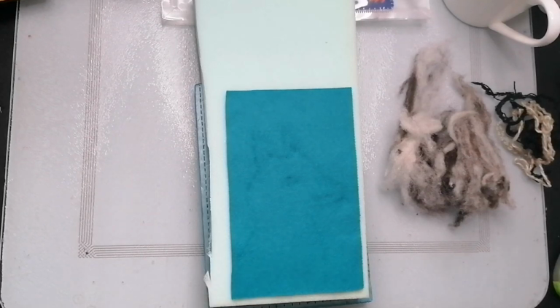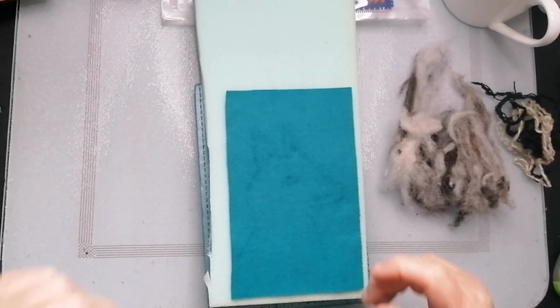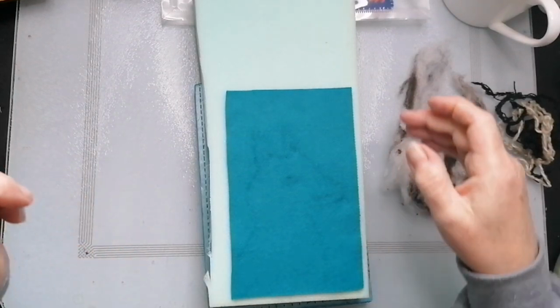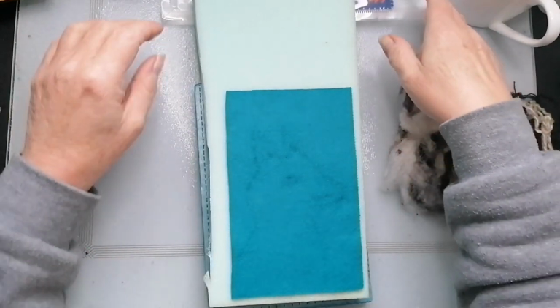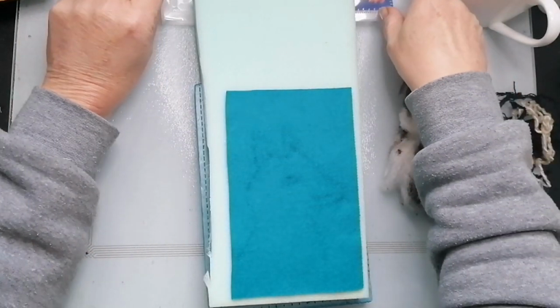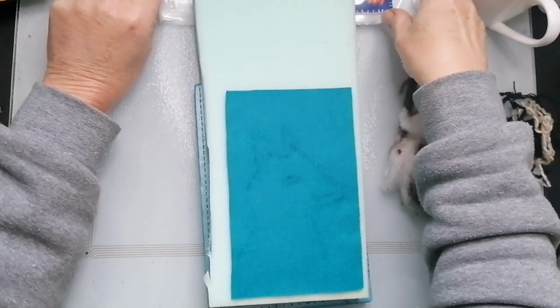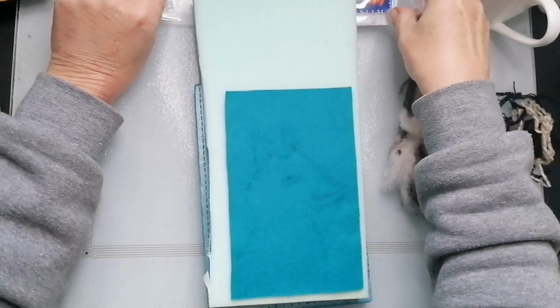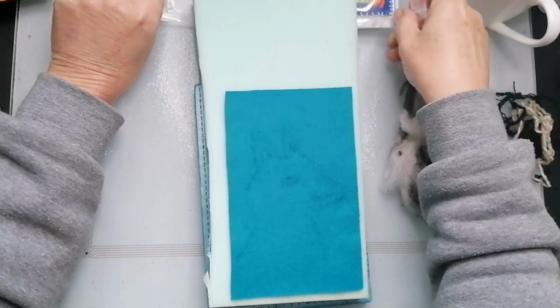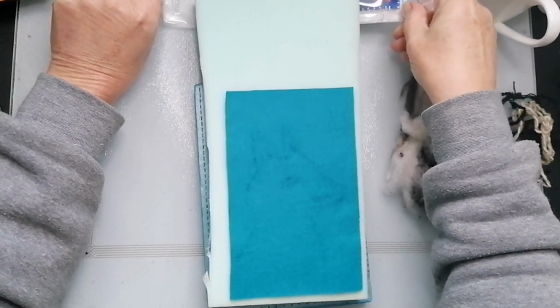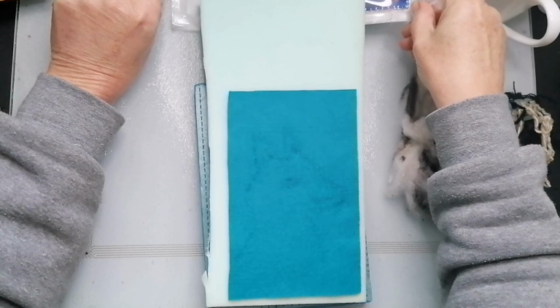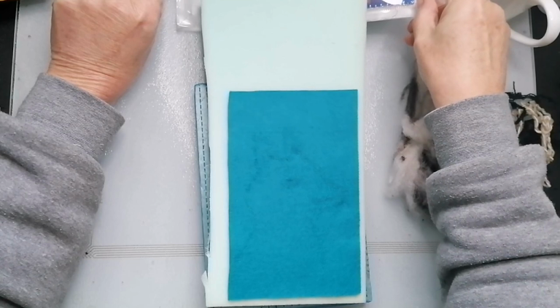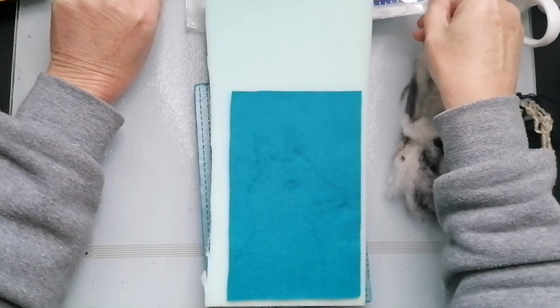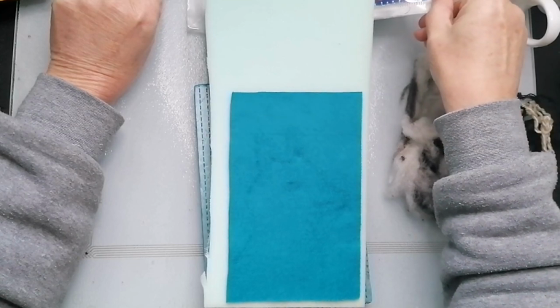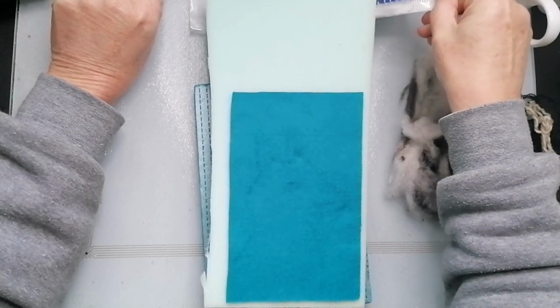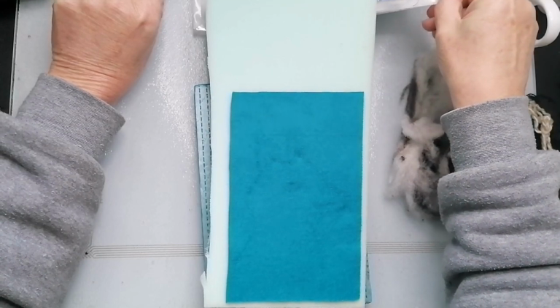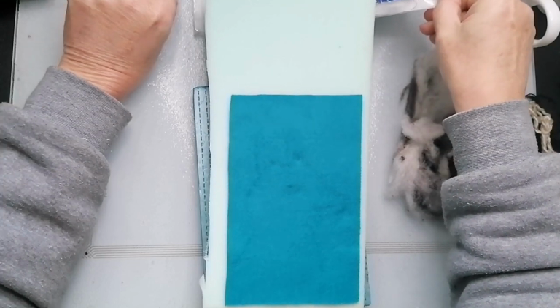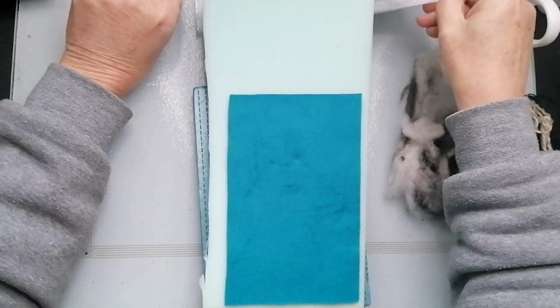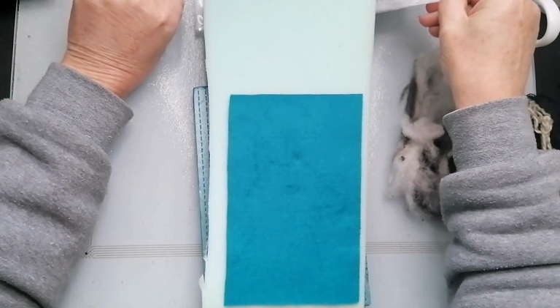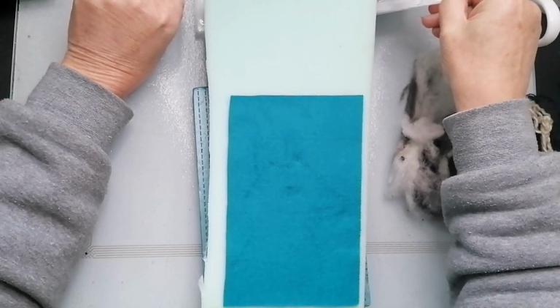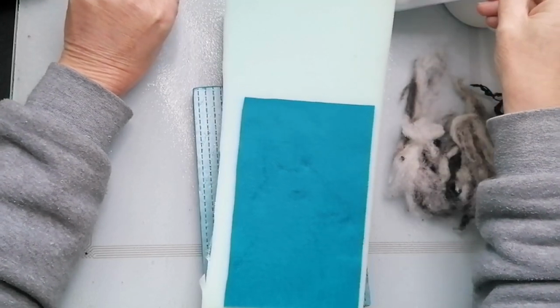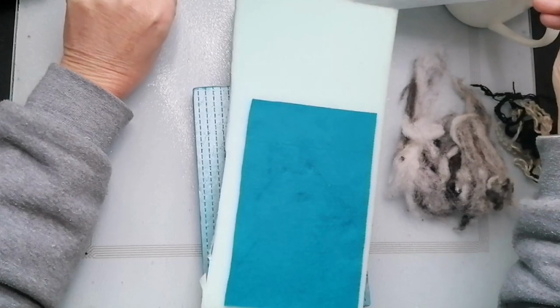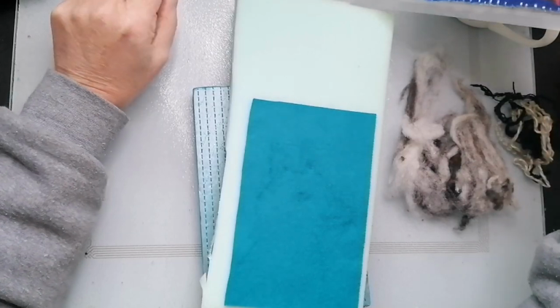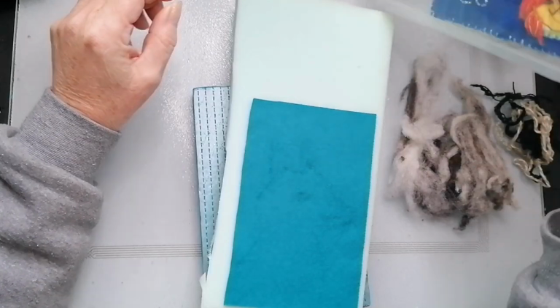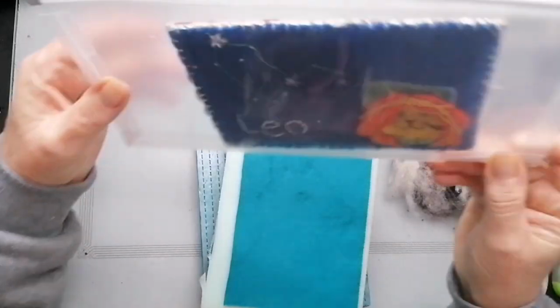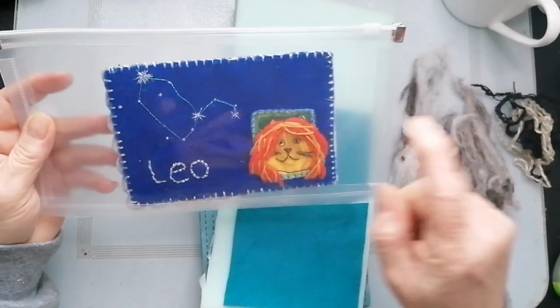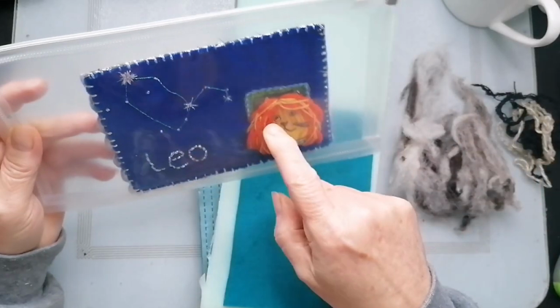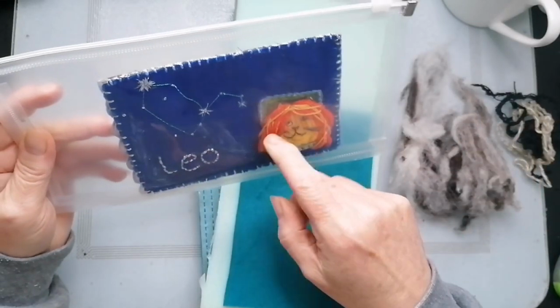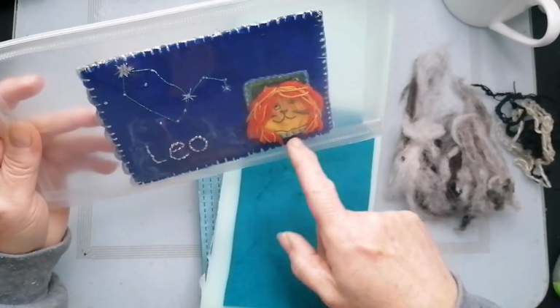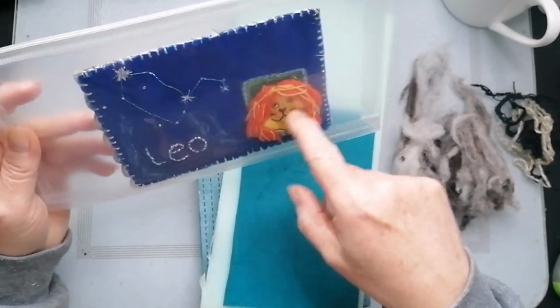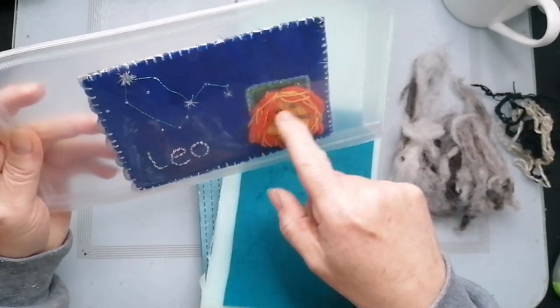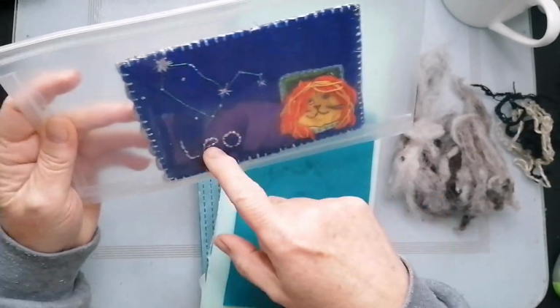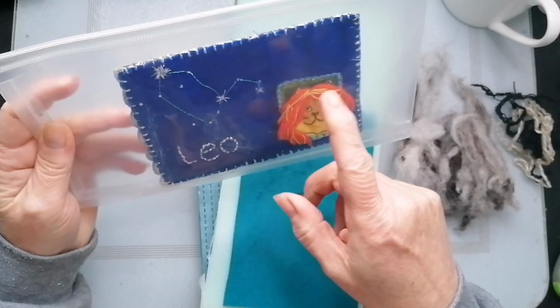Good afternoon. I'm just doing my postcard. I'm doing the Cool Kooky Creatures Sew Along, I think it's called, Postcard Sew Along. So it's to go with my Ed Sheeran here, Leo.